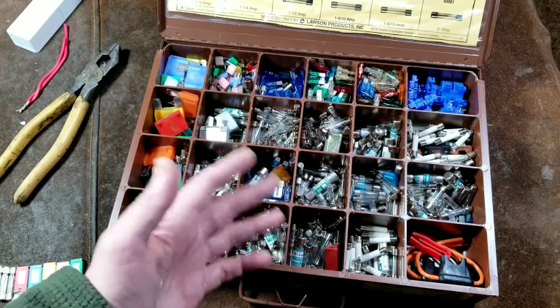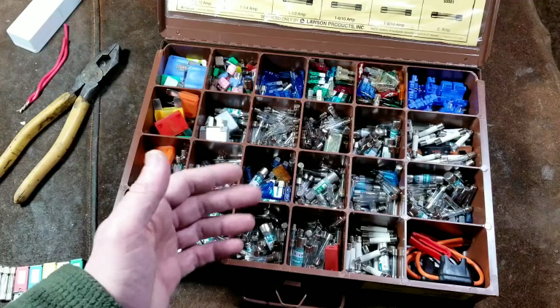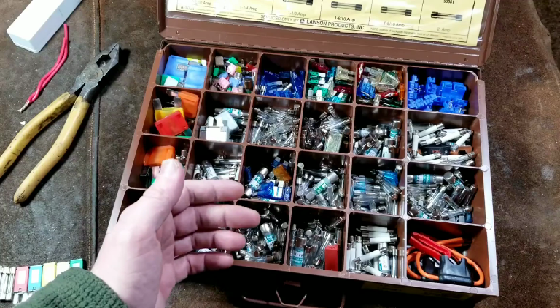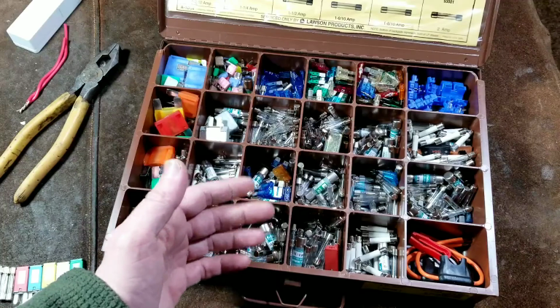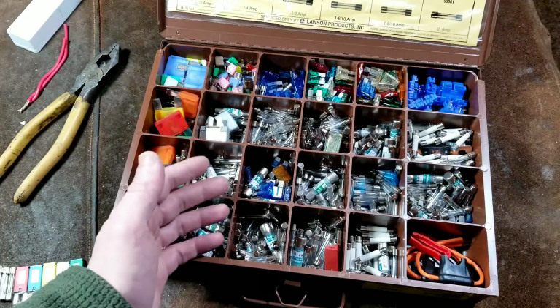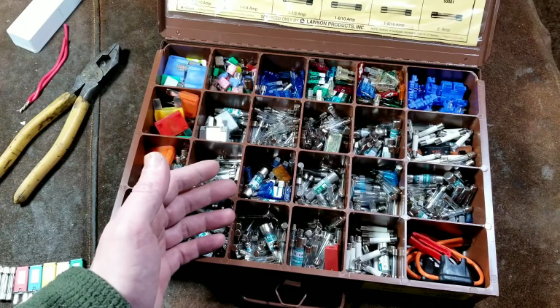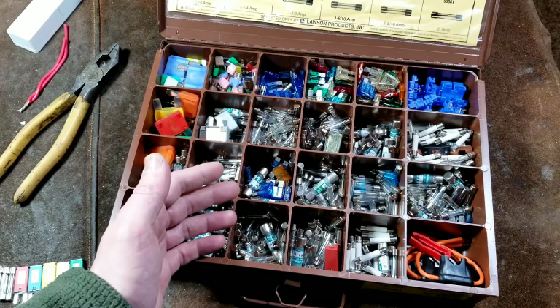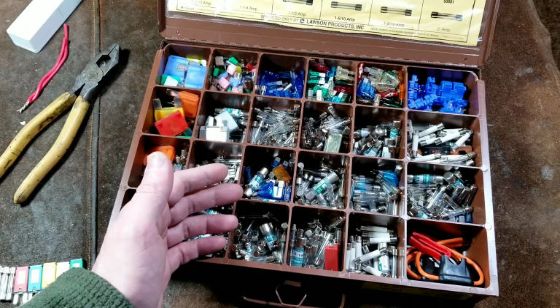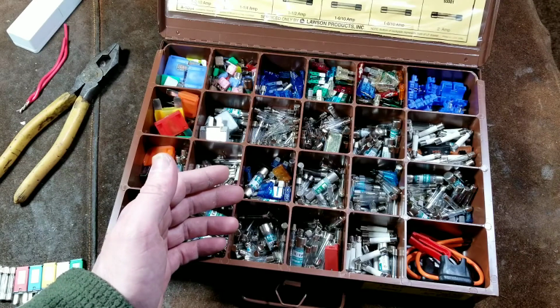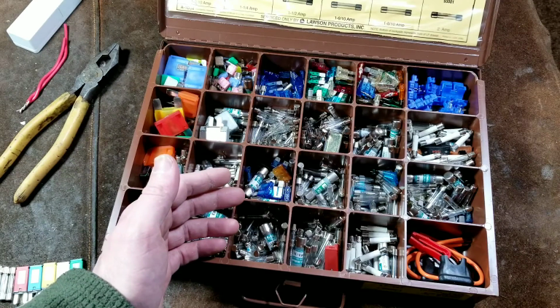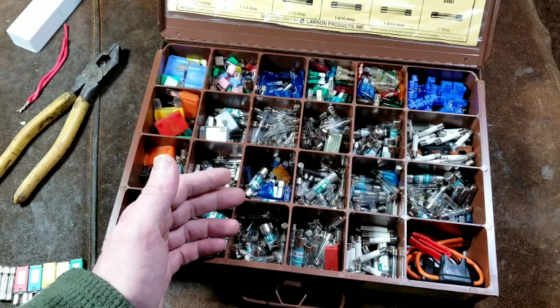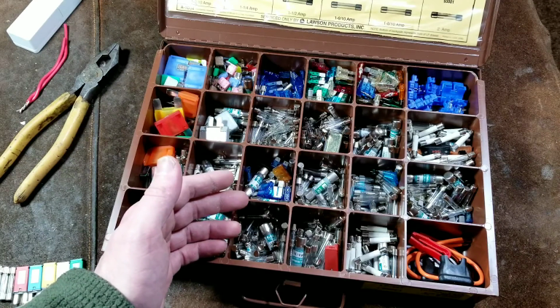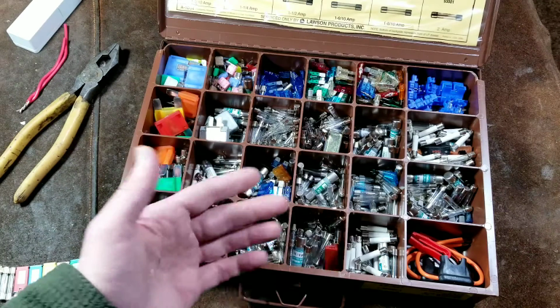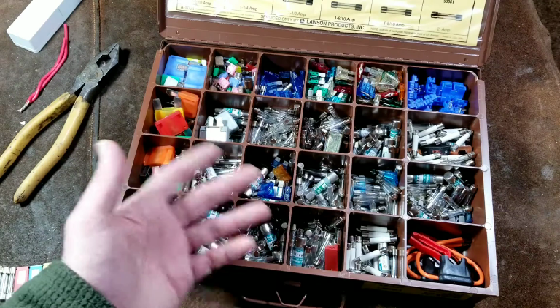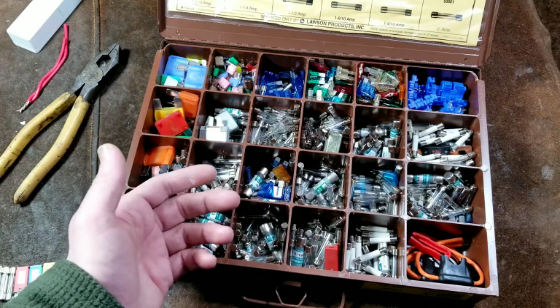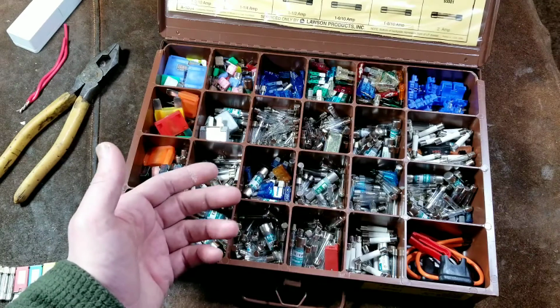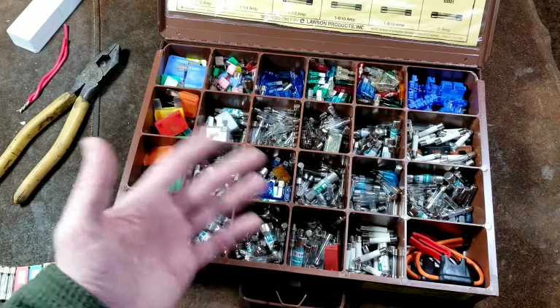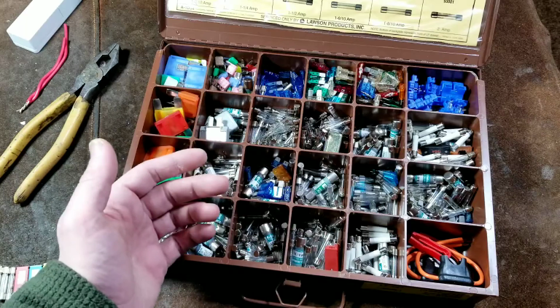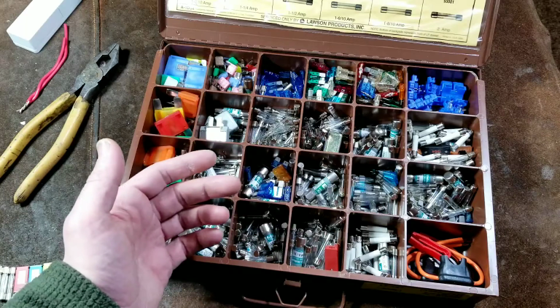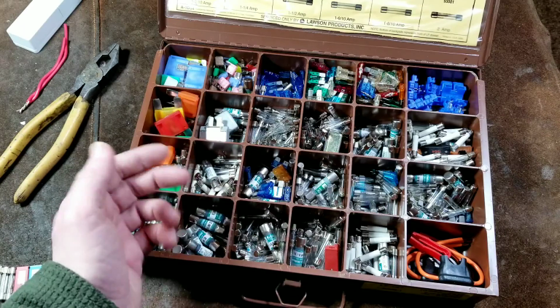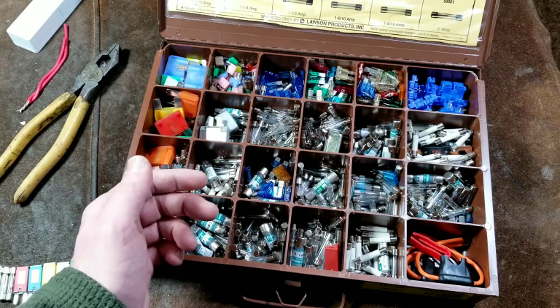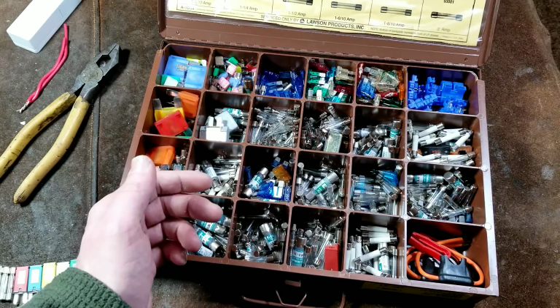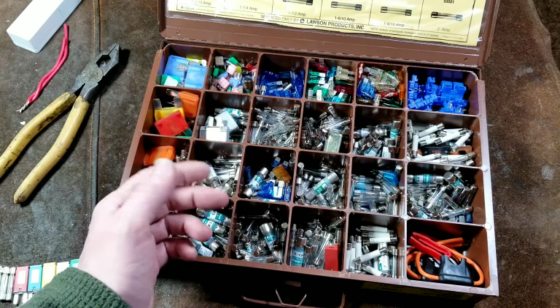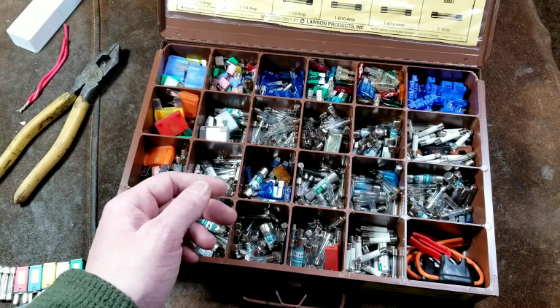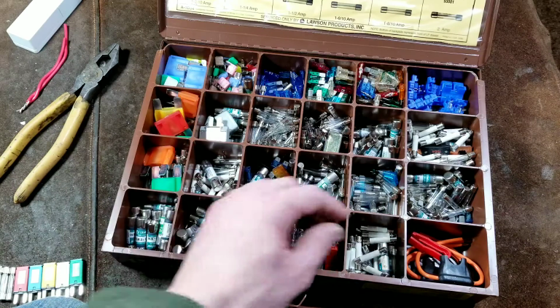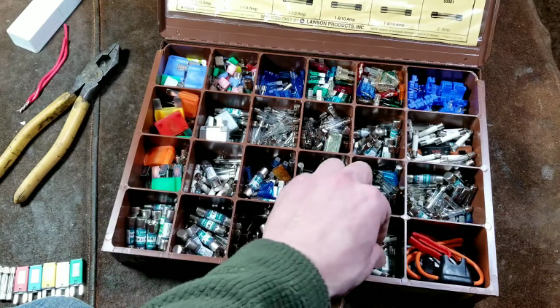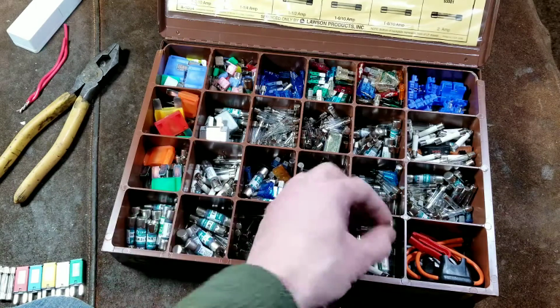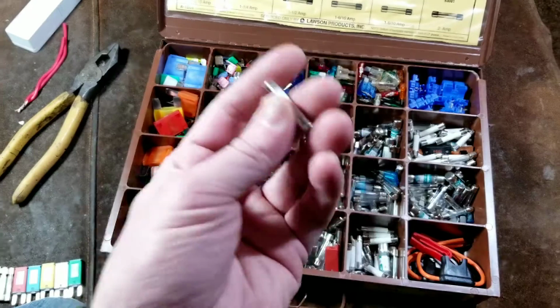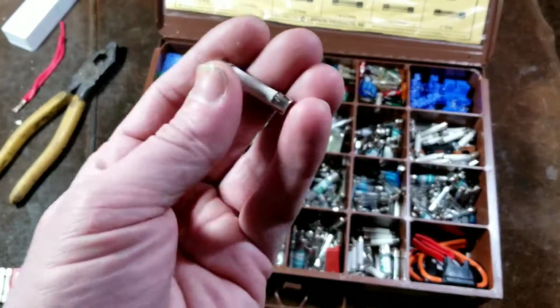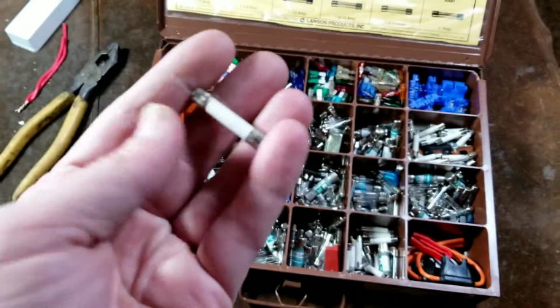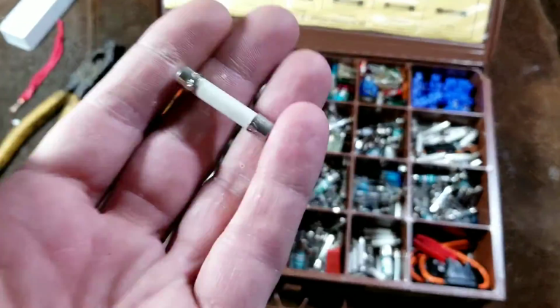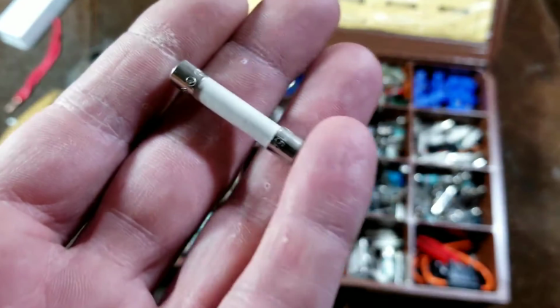In either high temperature or applications such as microwaves where there are very high voltages that are stepped up, they use ceramic fuses like these.